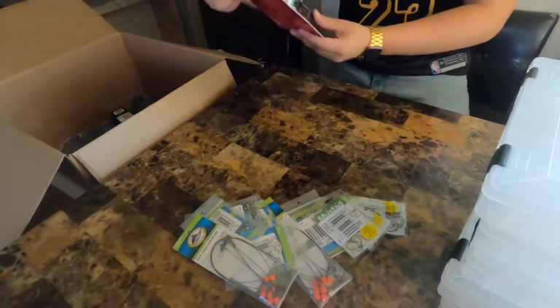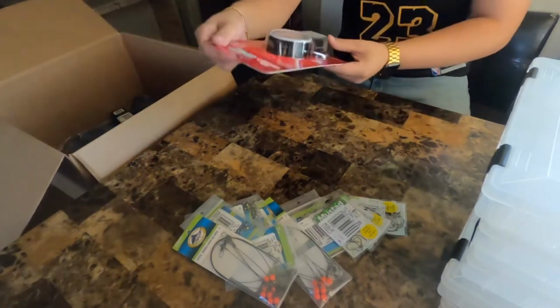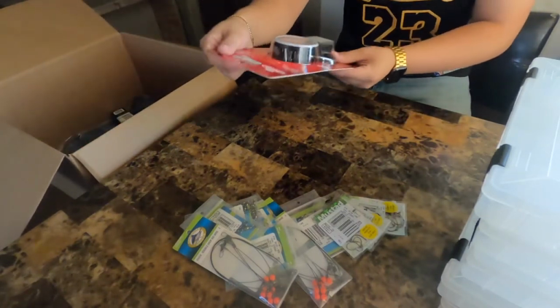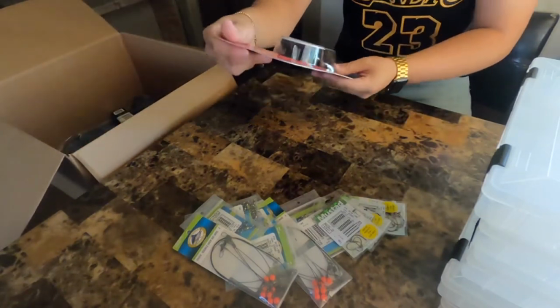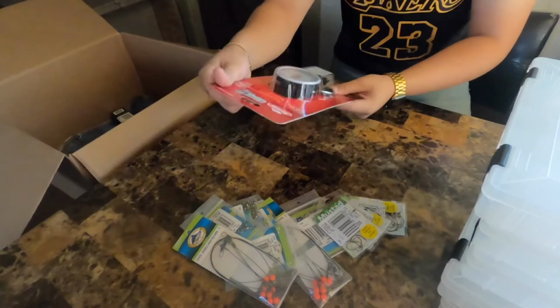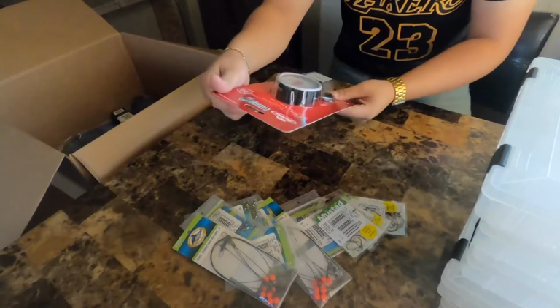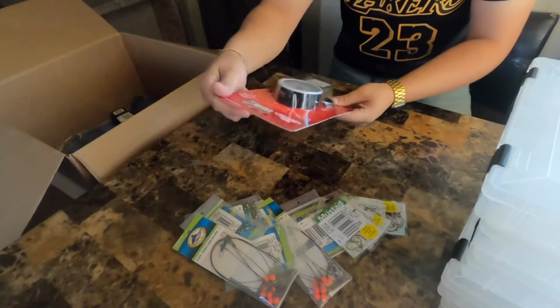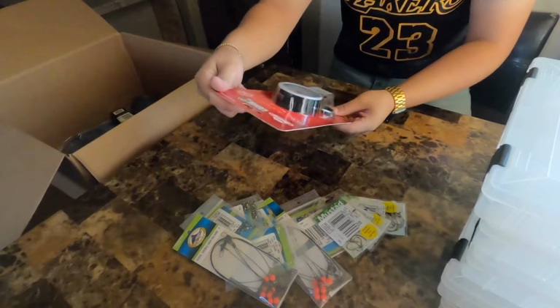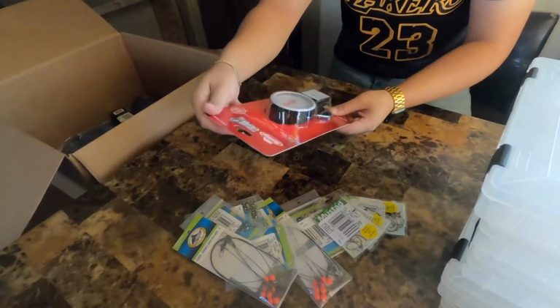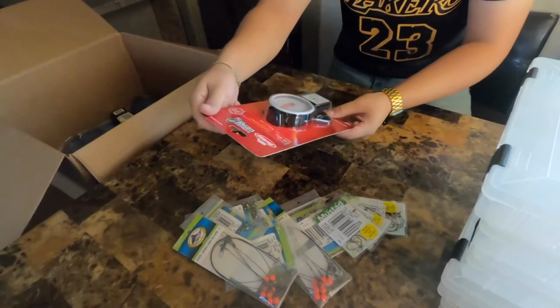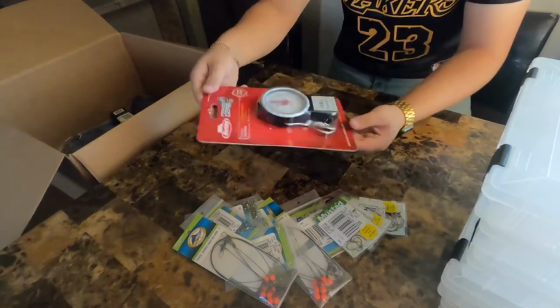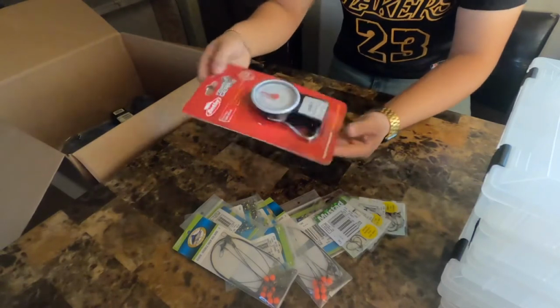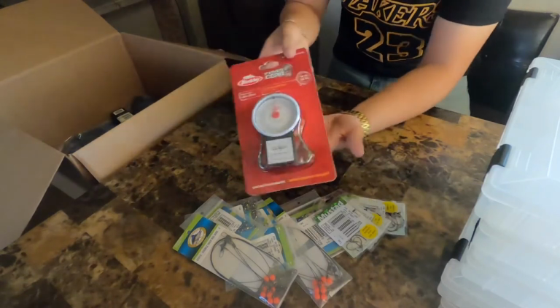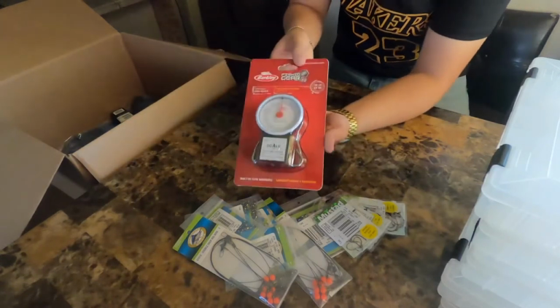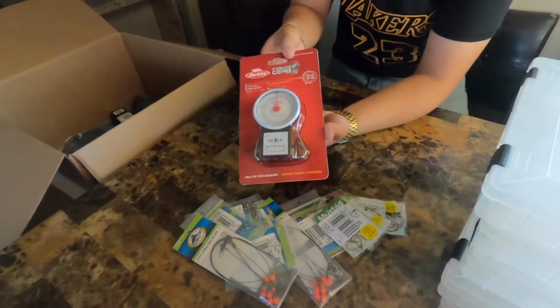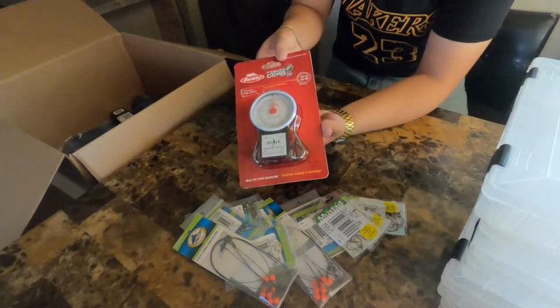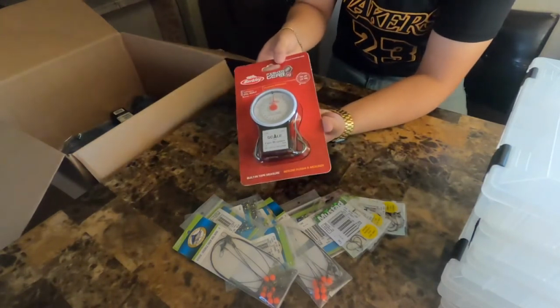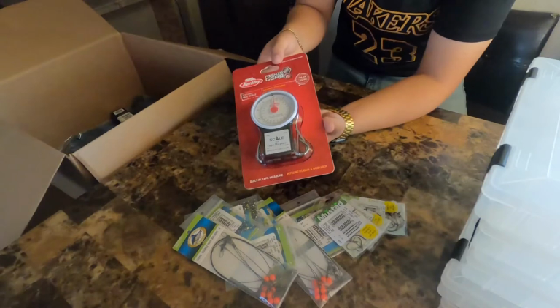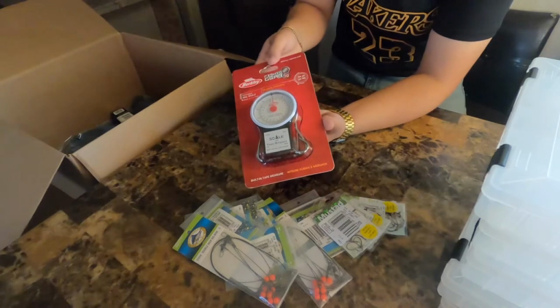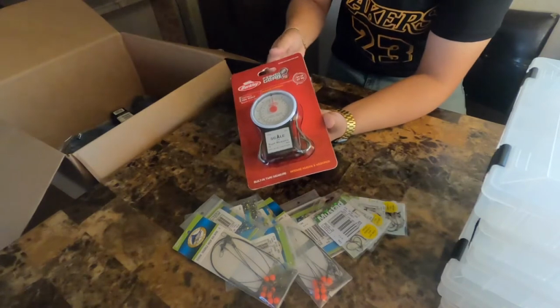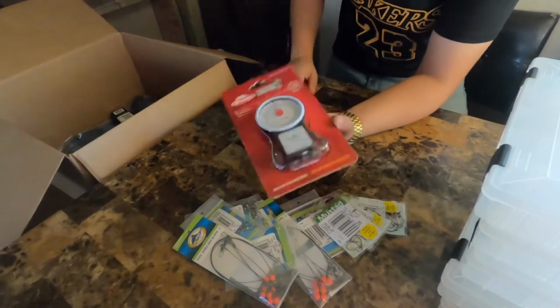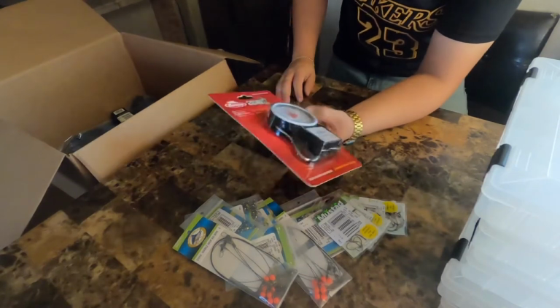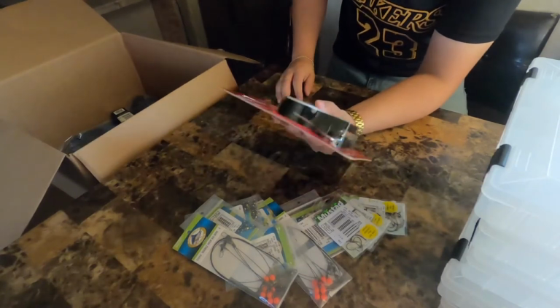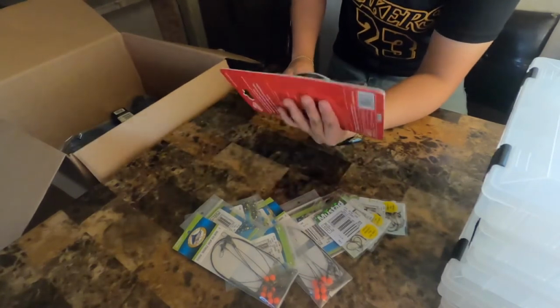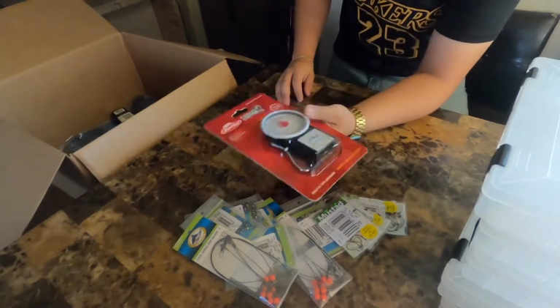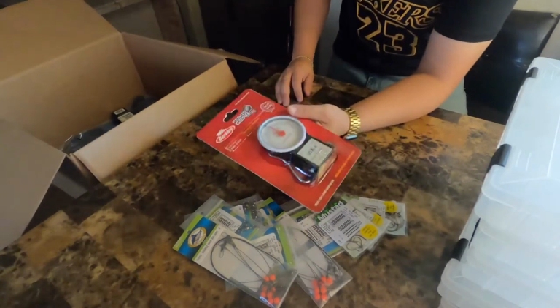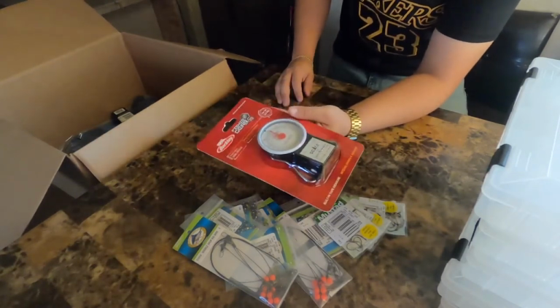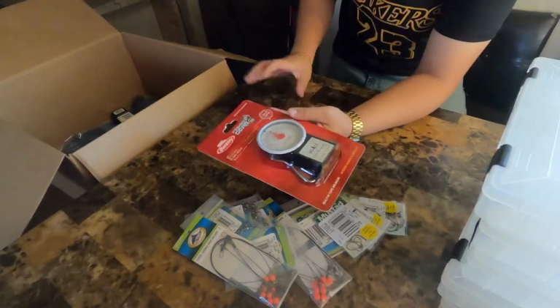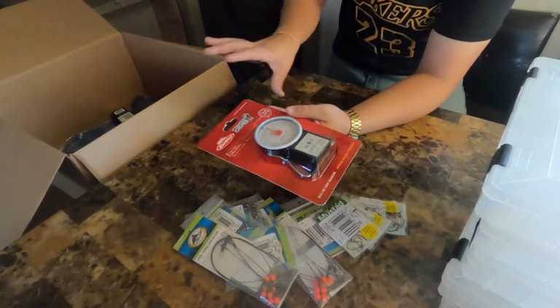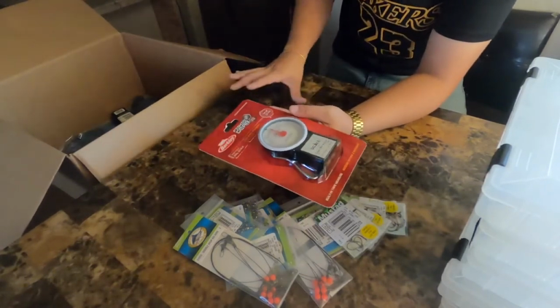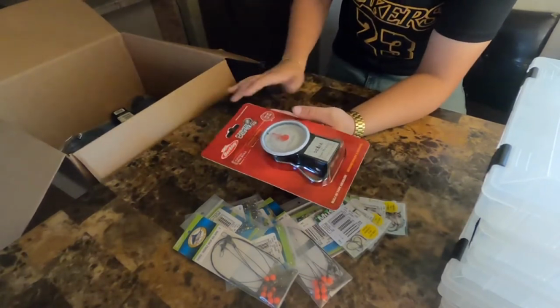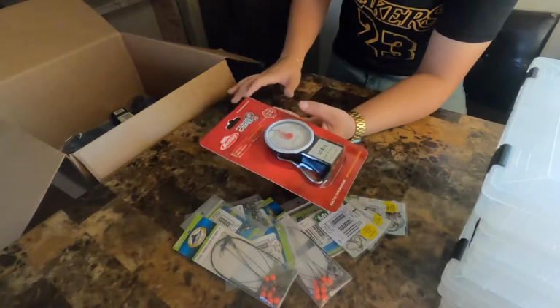I got this too — this is Berkley fishing gear. It's a portable scale that also comes with a tape measure. More than likely I'm gonna be doing a review on the bigger items in a separate video, but for now this is just a quick unboxing of everything I've ordered.